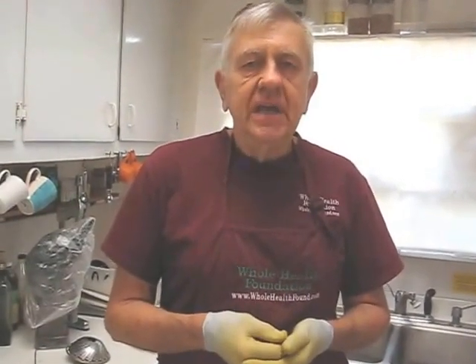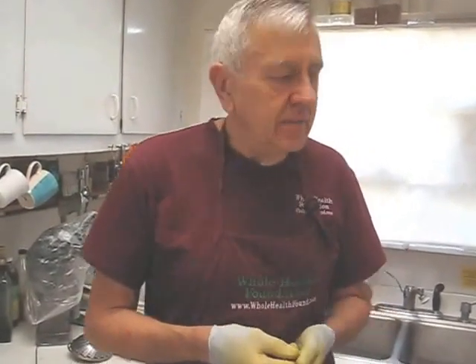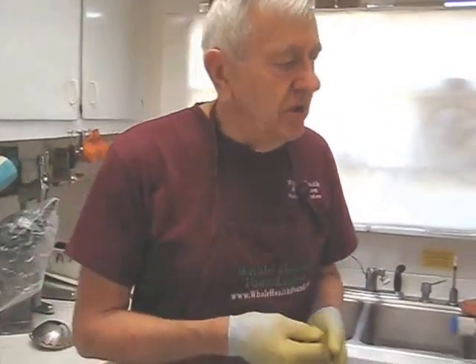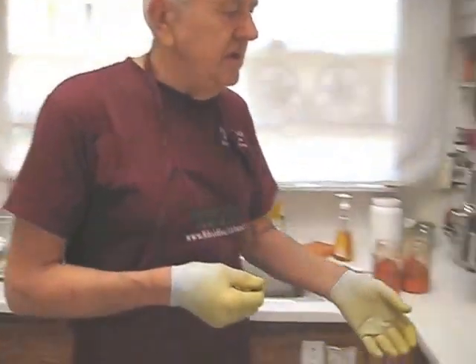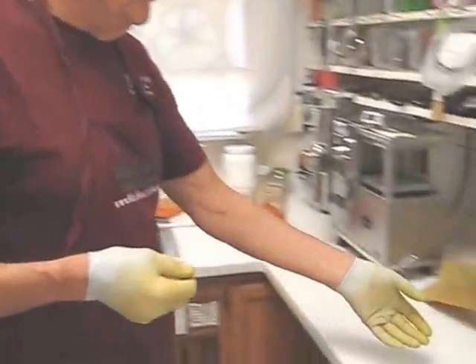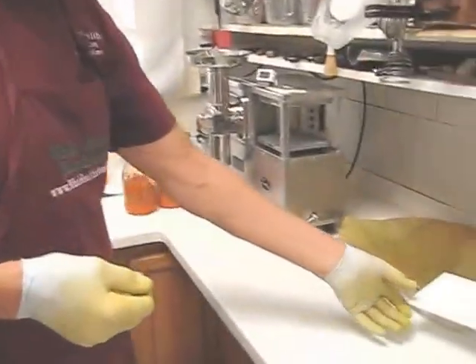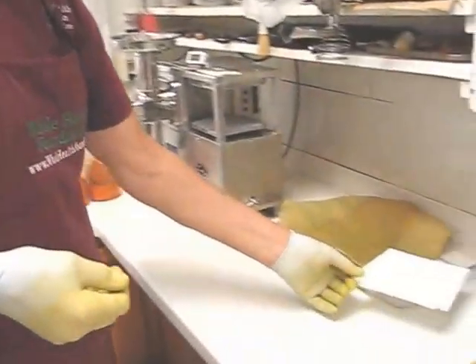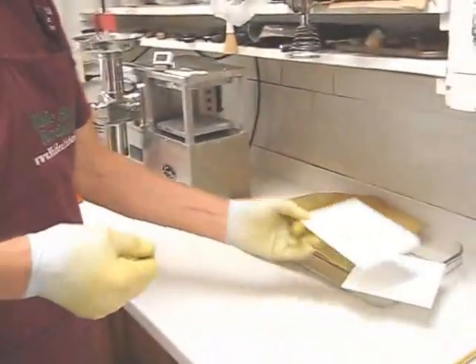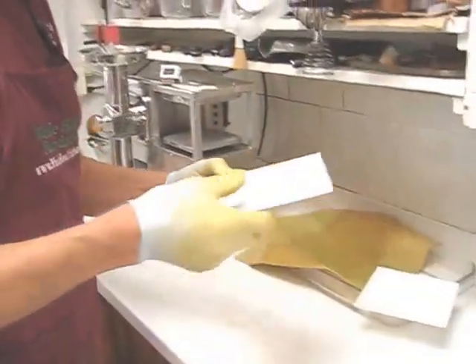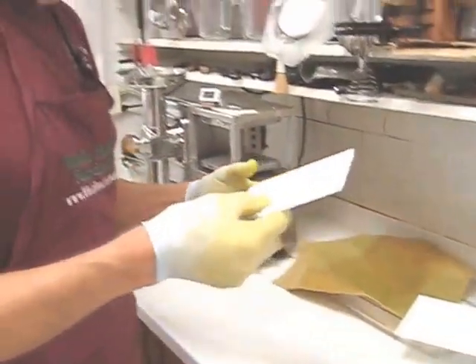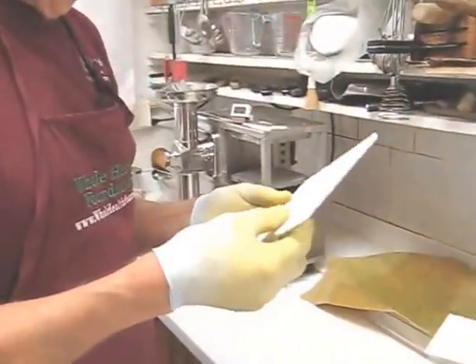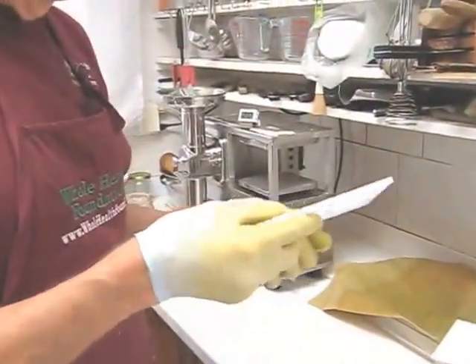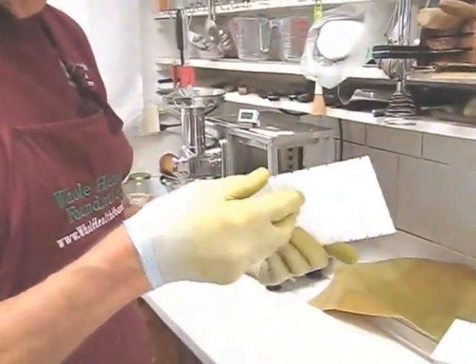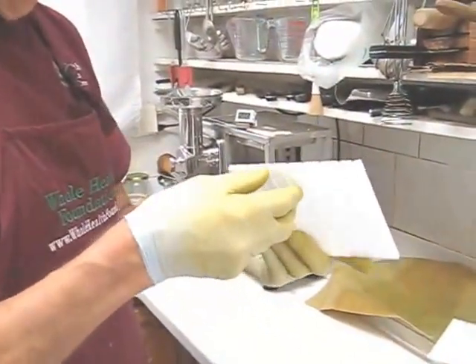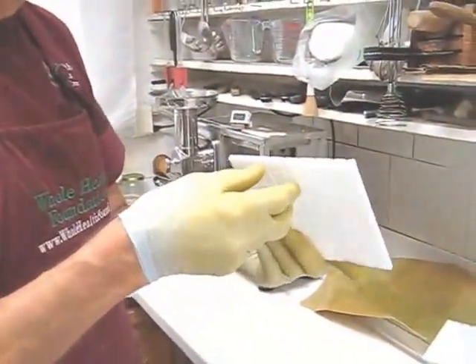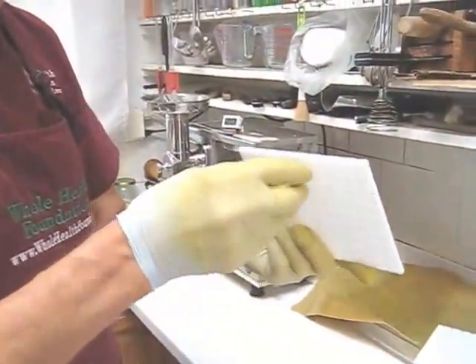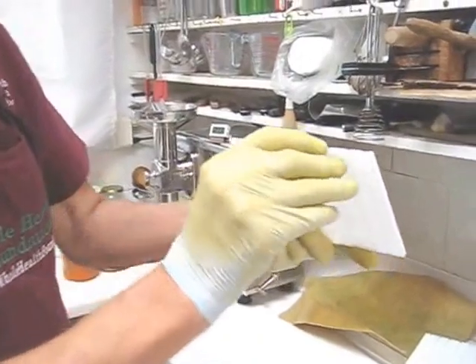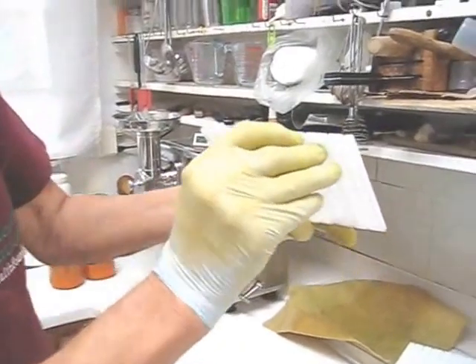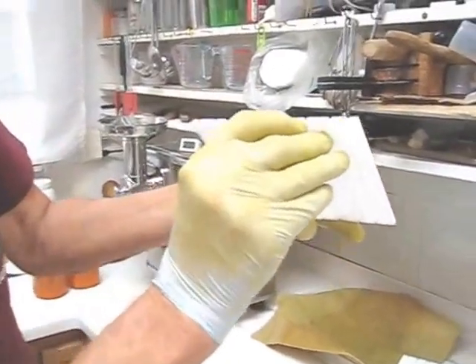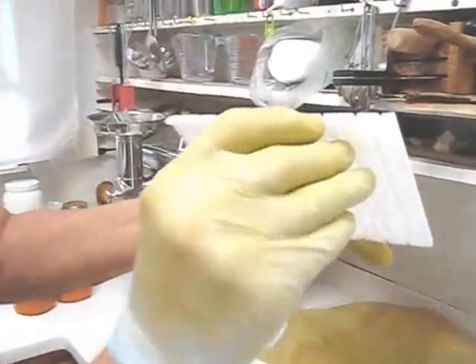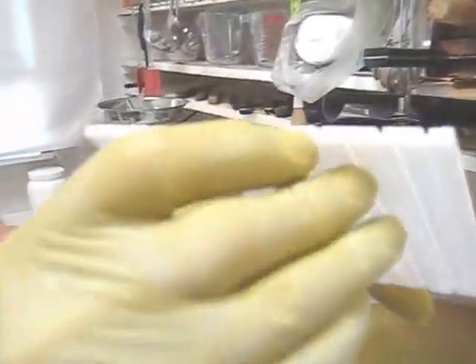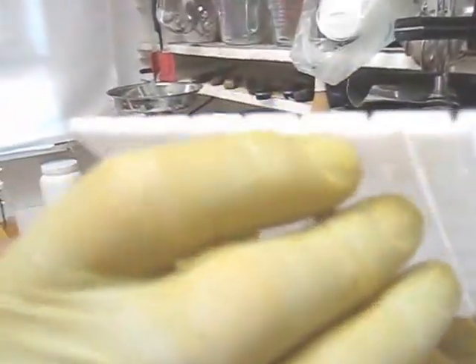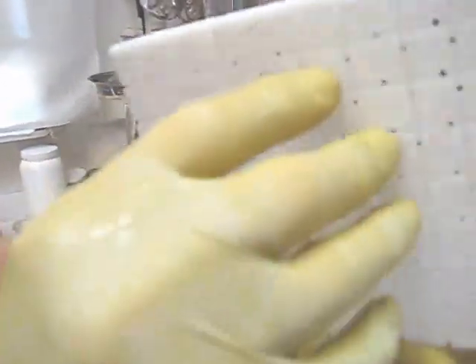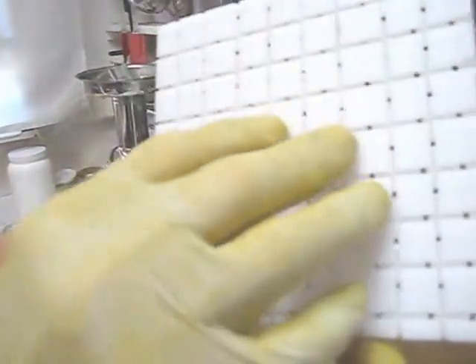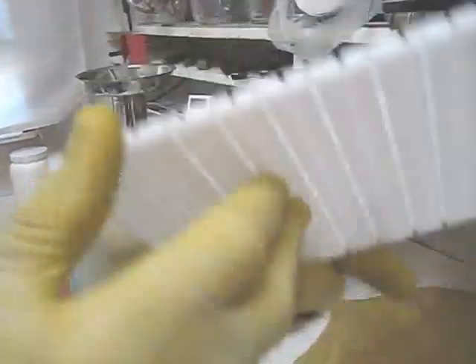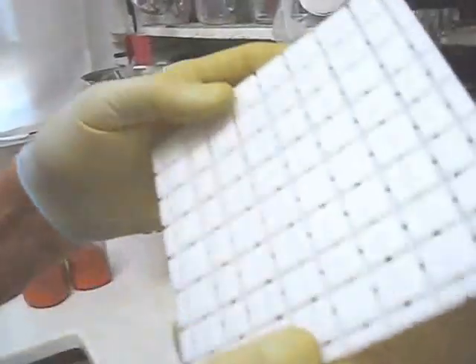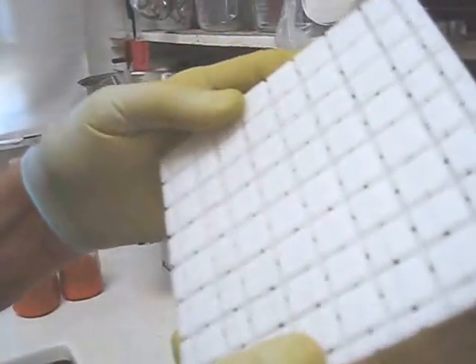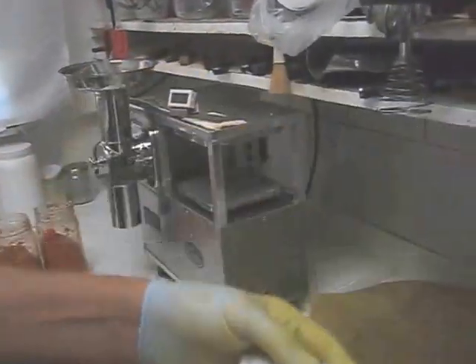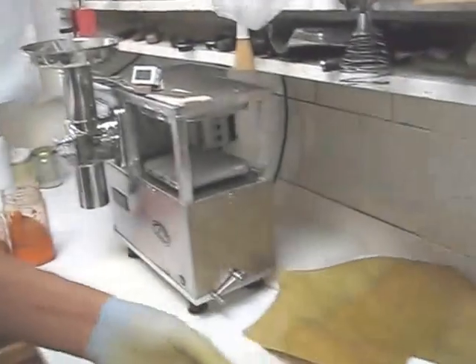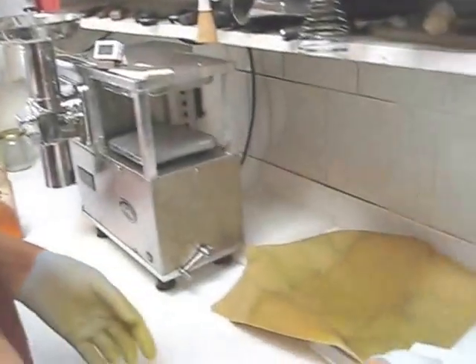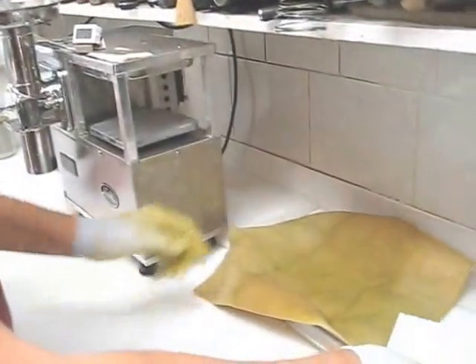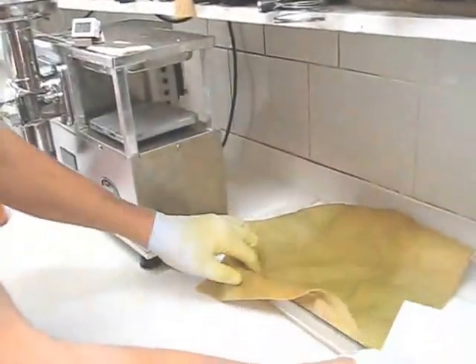I'm going to show you the inserts first. They're made from medical grade acetyl copolymer, and you'll see they have grooves on the top and the bottom. That's going to help with better juice evacuation.